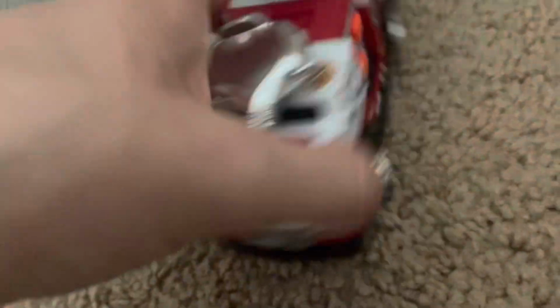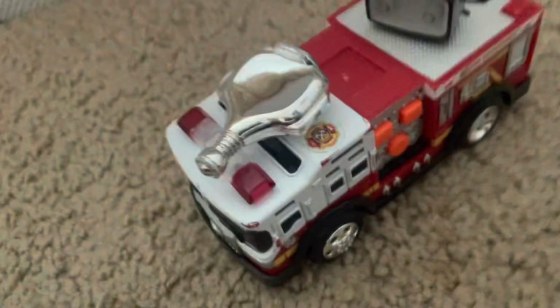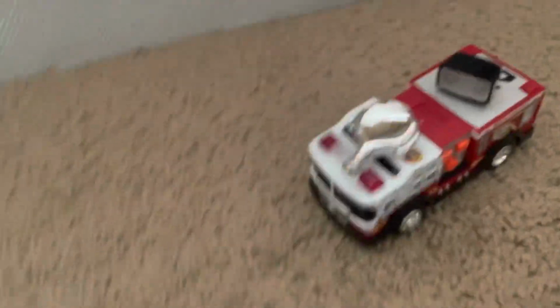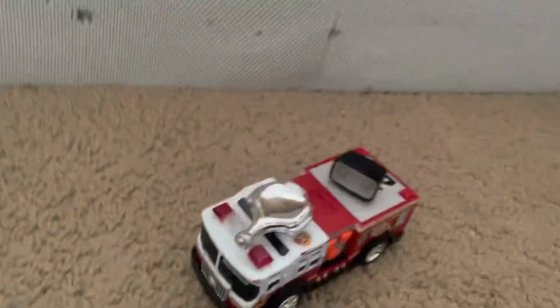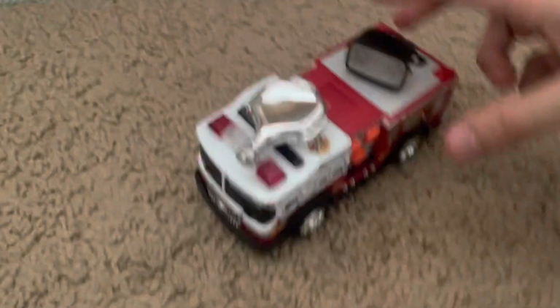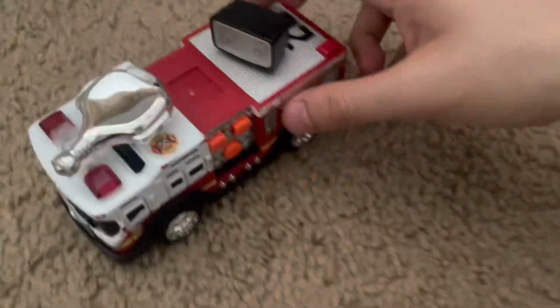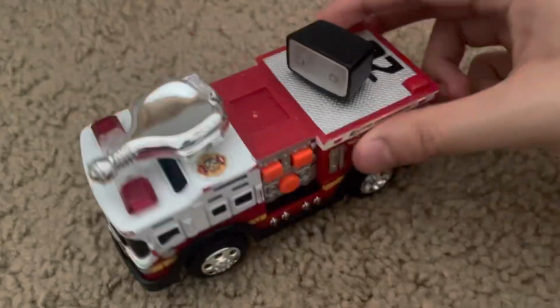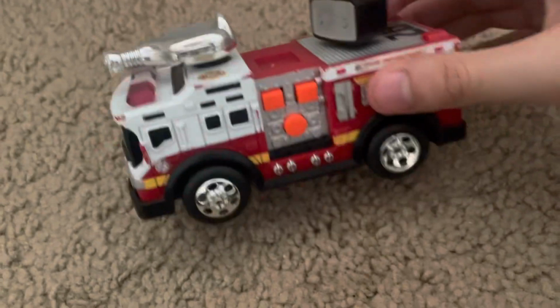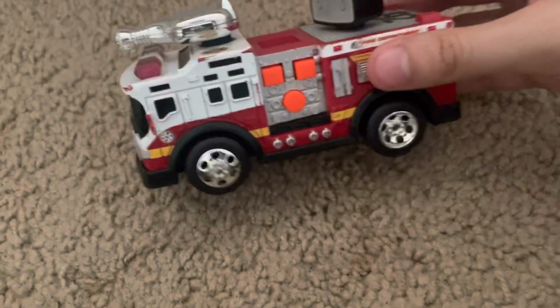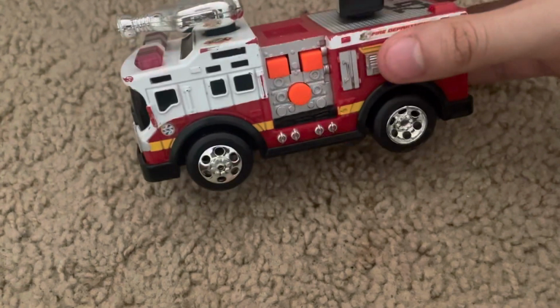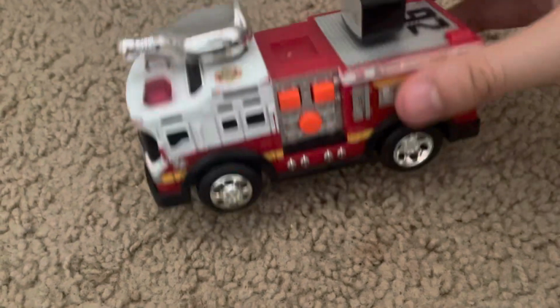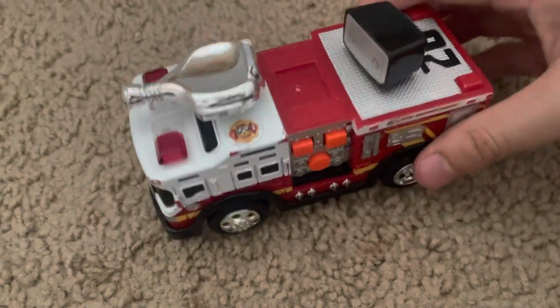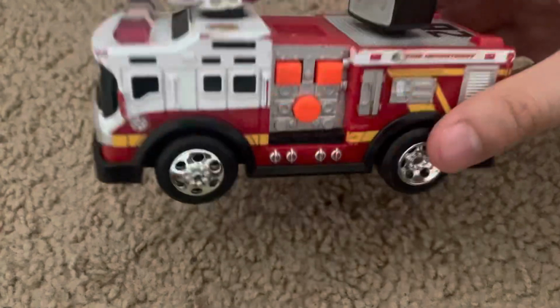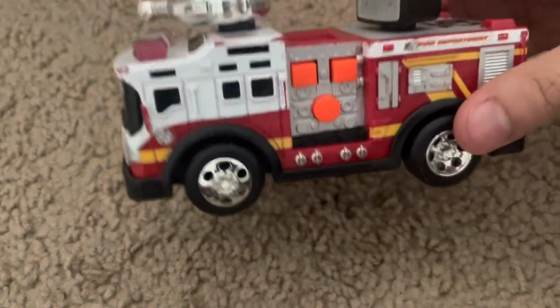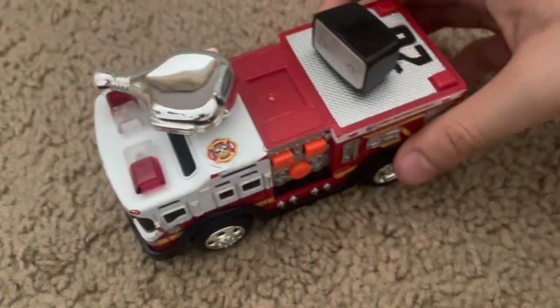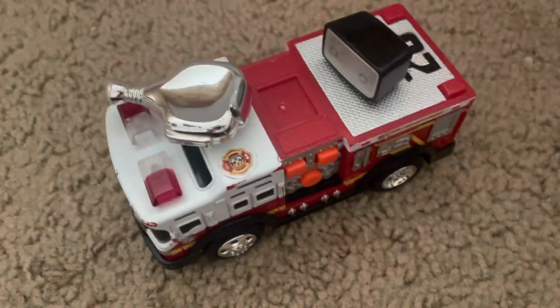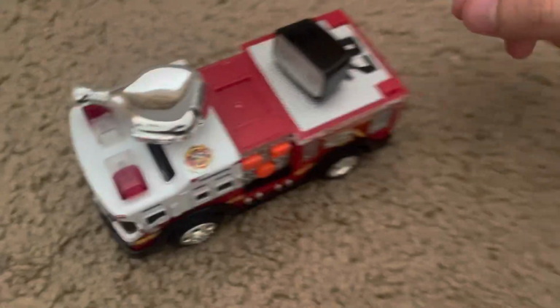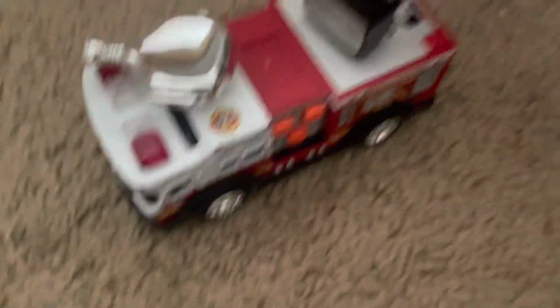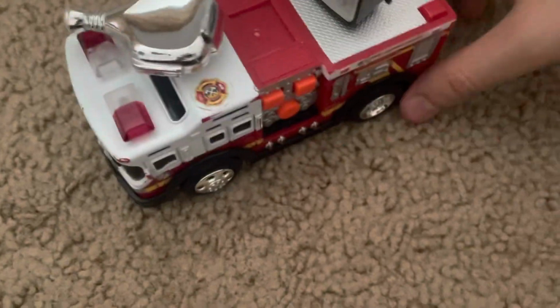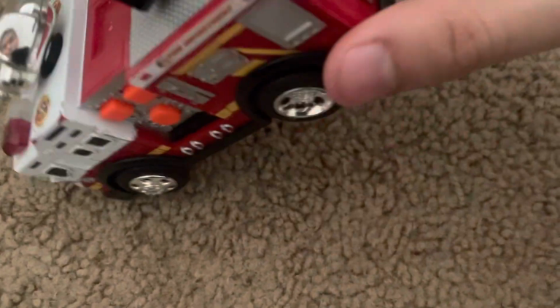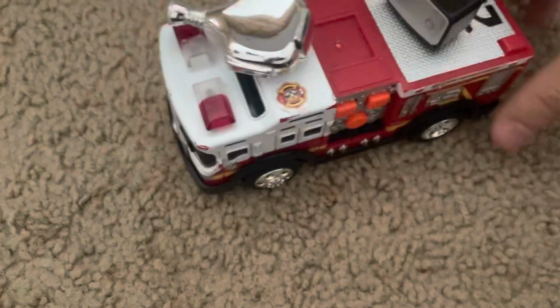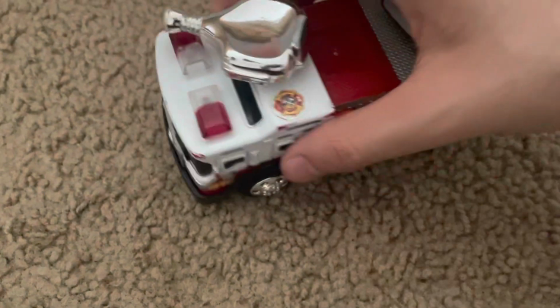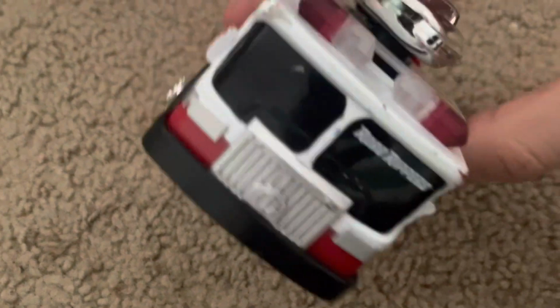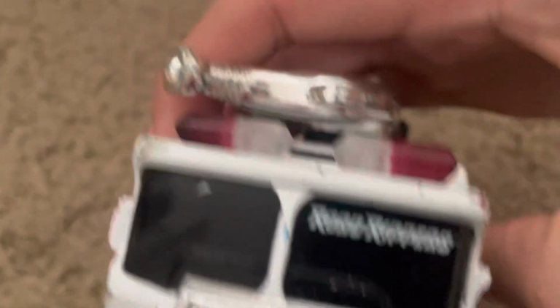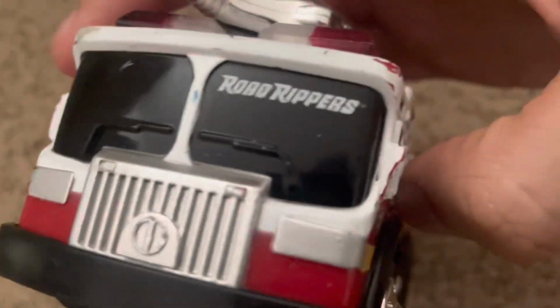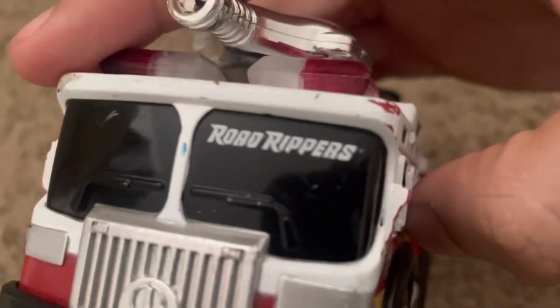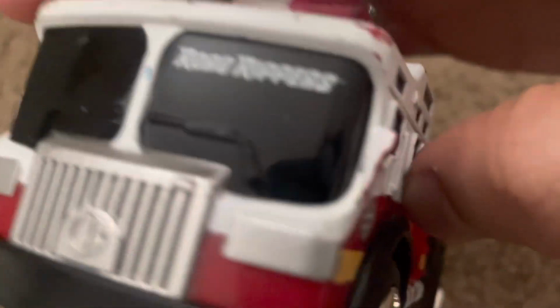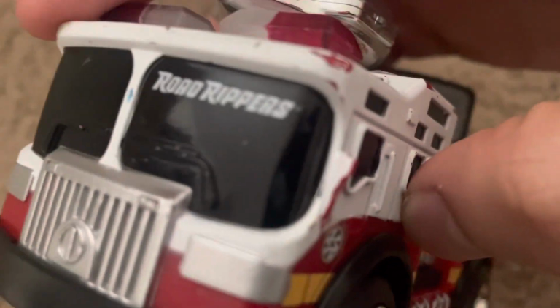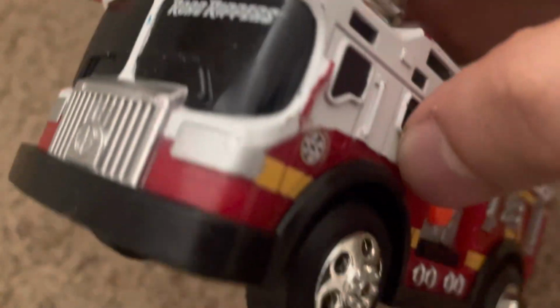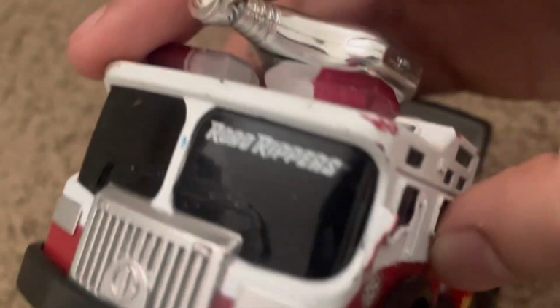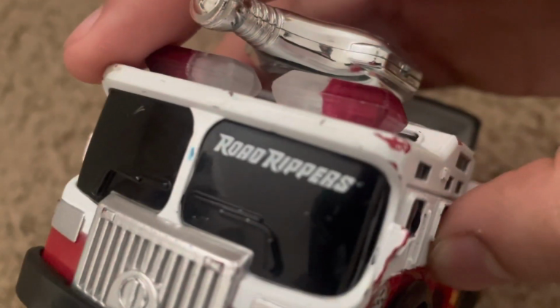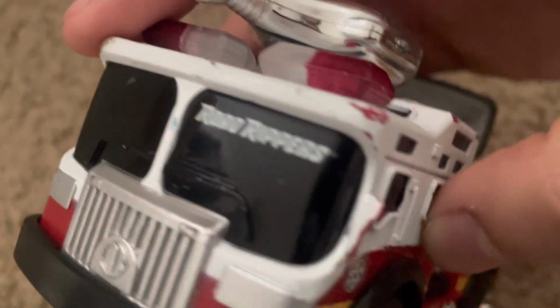Hello everyone, welcome back to the review. This is the Roadtrippers firetruck. I don't know the date — this is the last season. Roadtrippers.